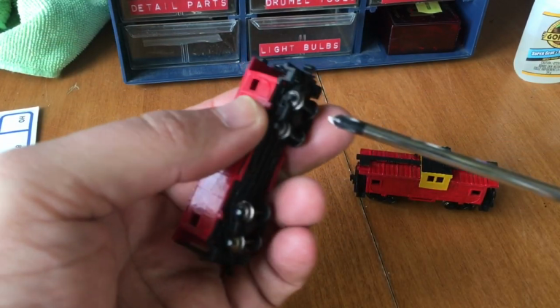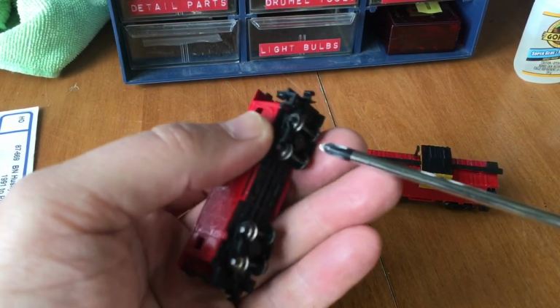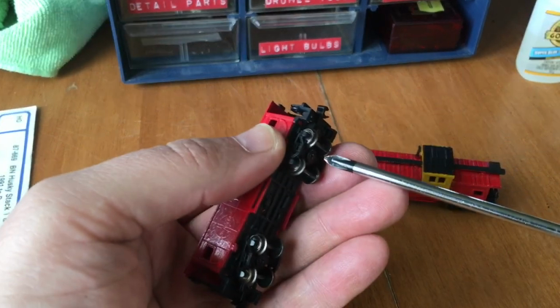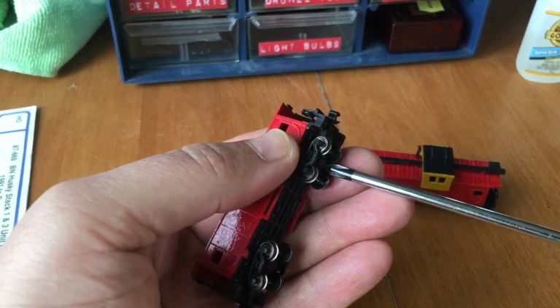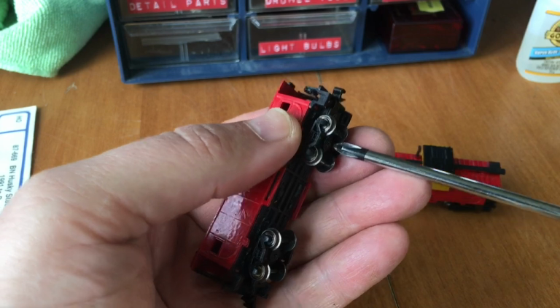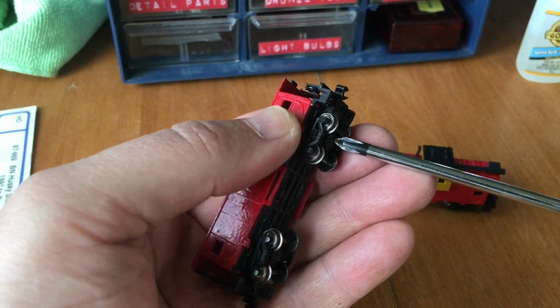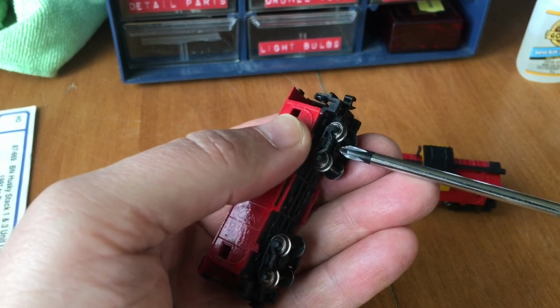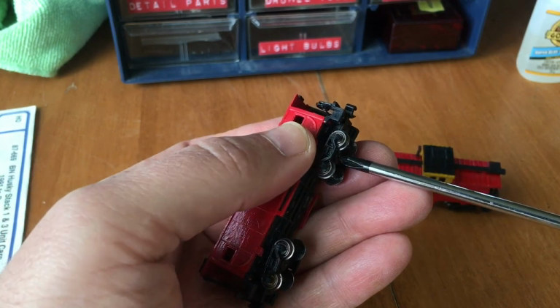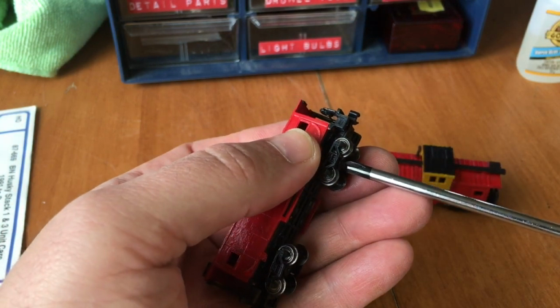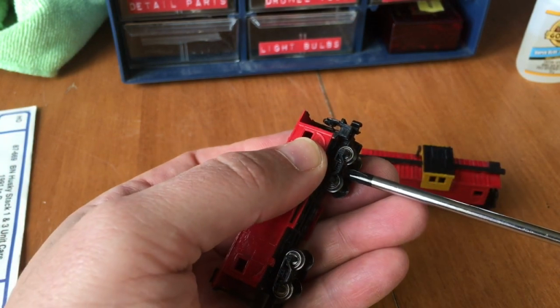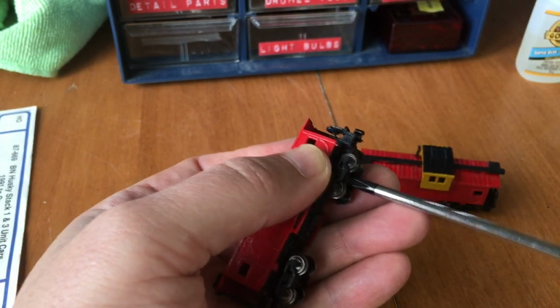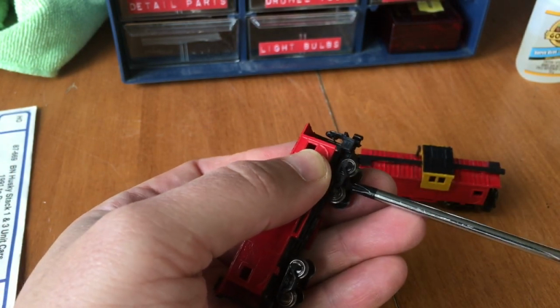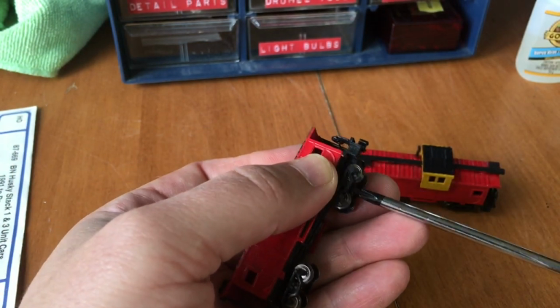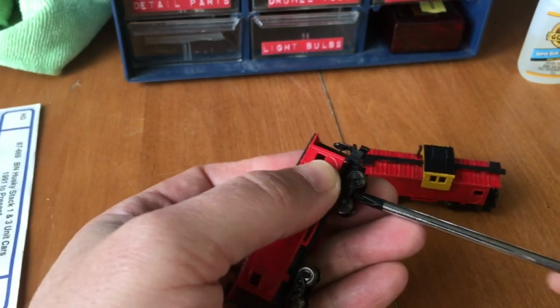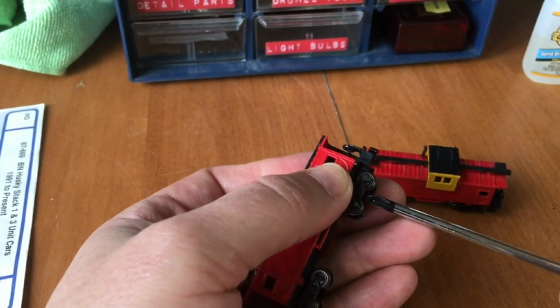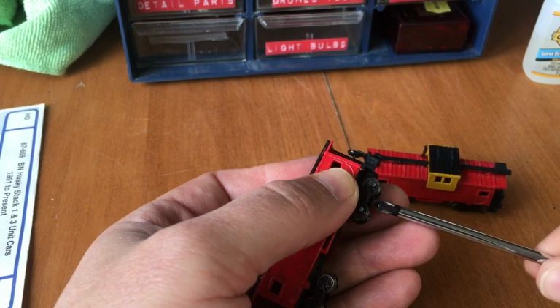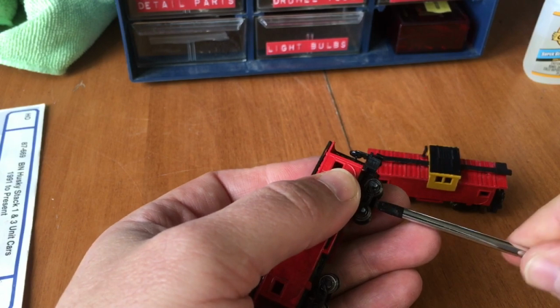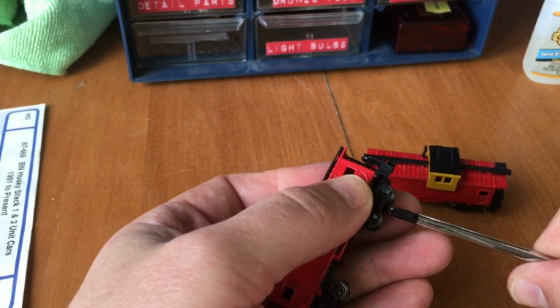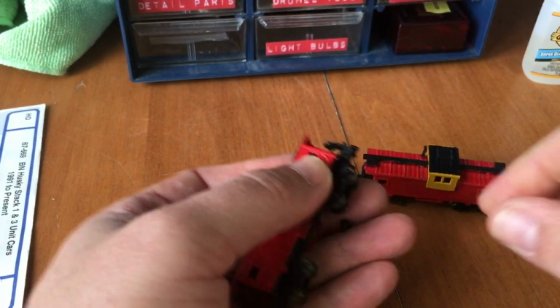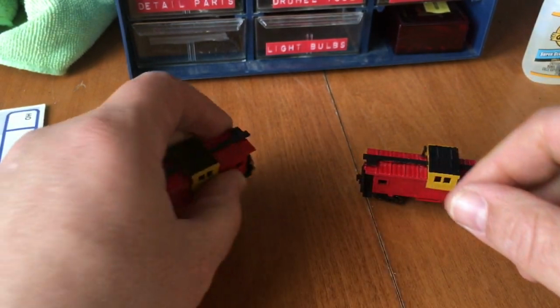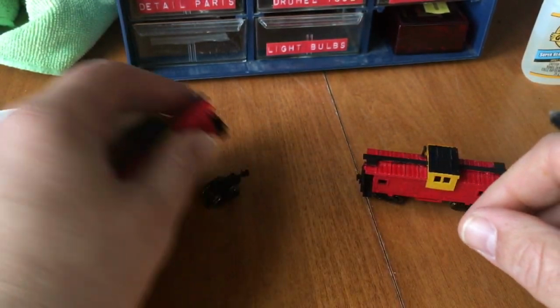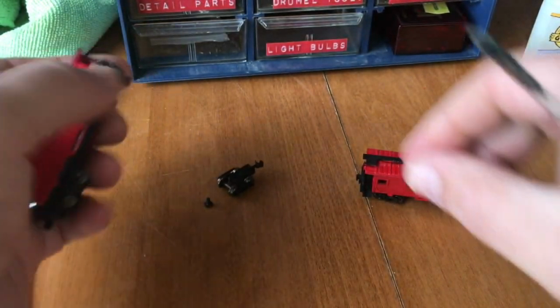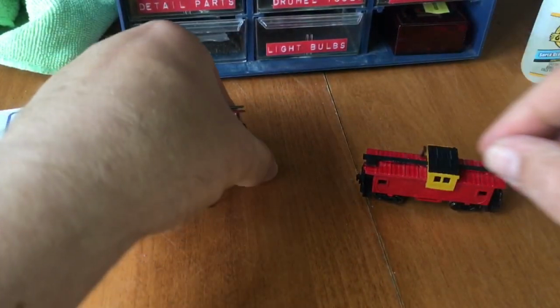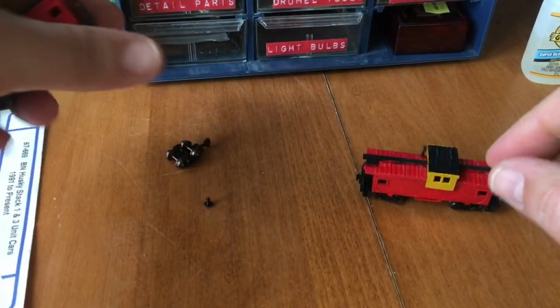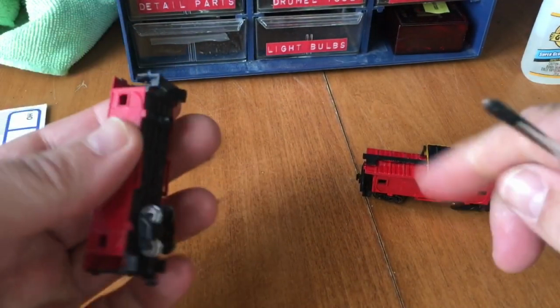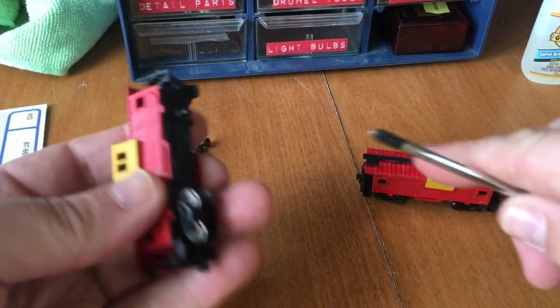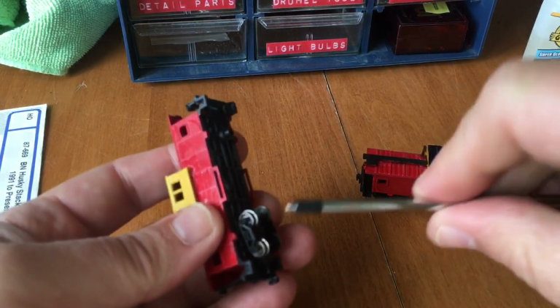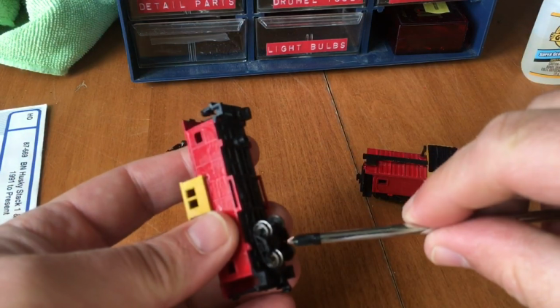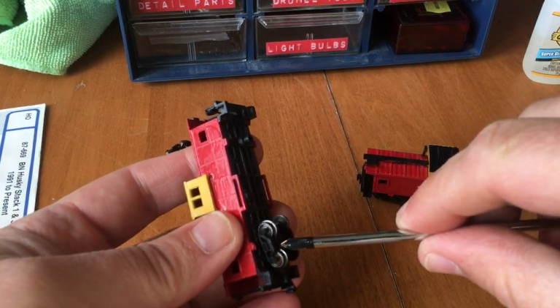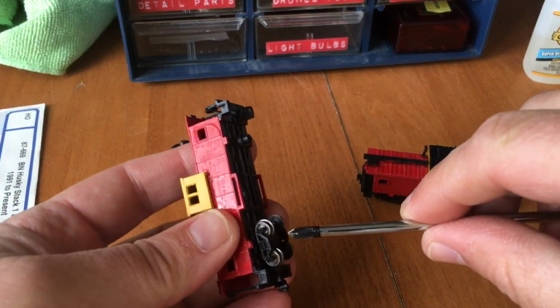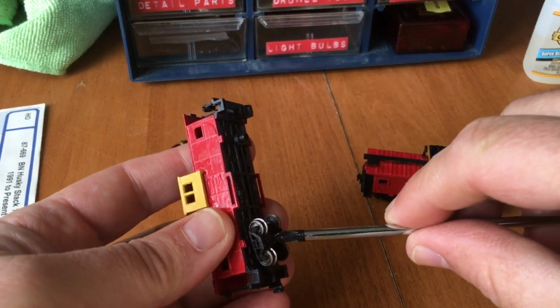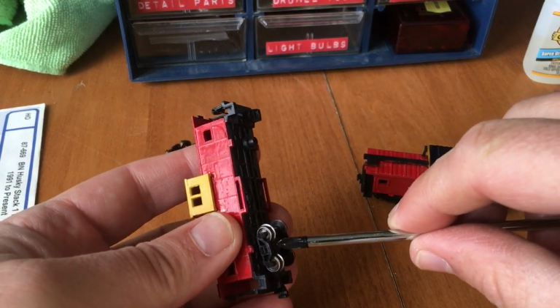First I'm going to remove the trucks. I really like these Bachmann cars because they have metal wheels and they sound good going down the track. So I keep buying them.